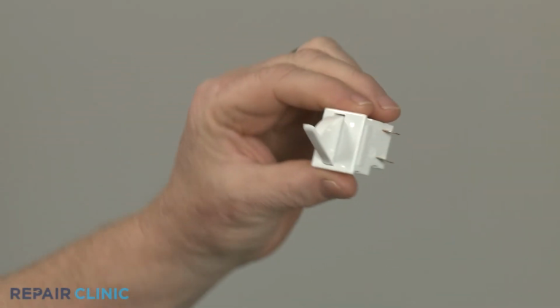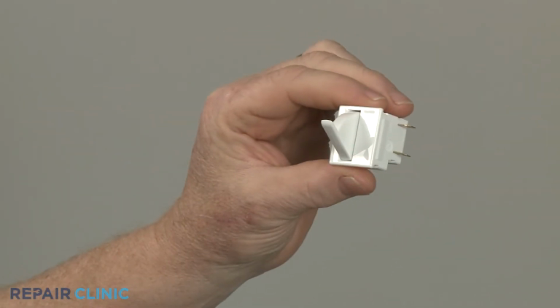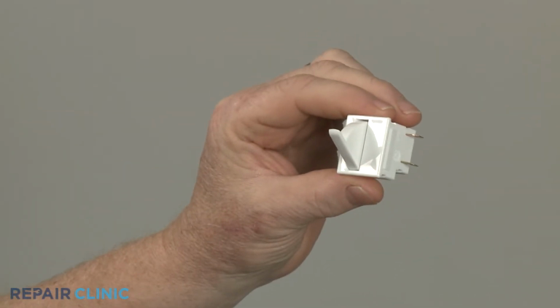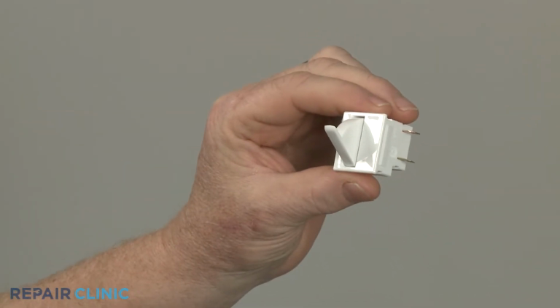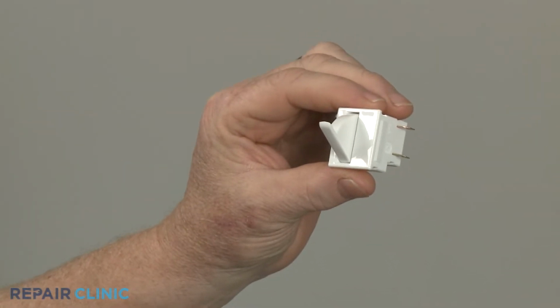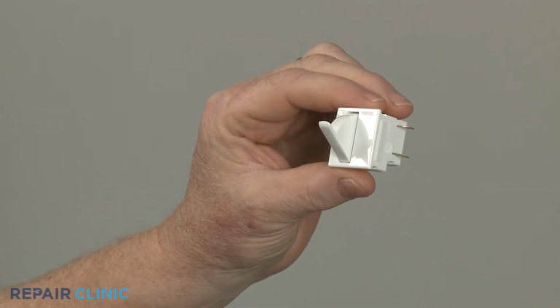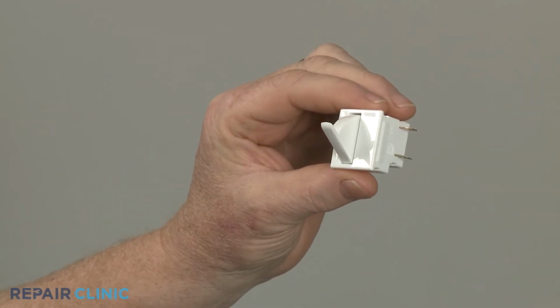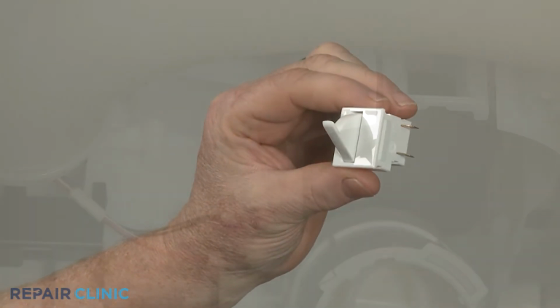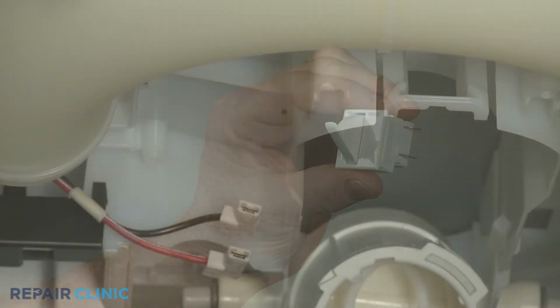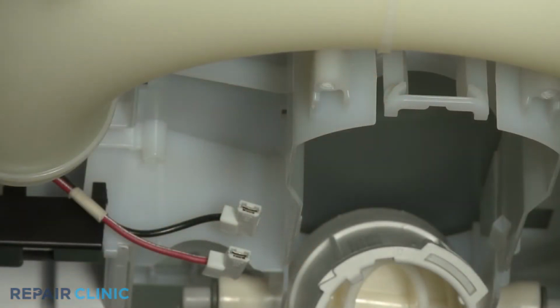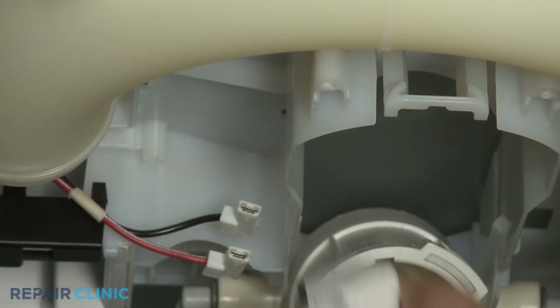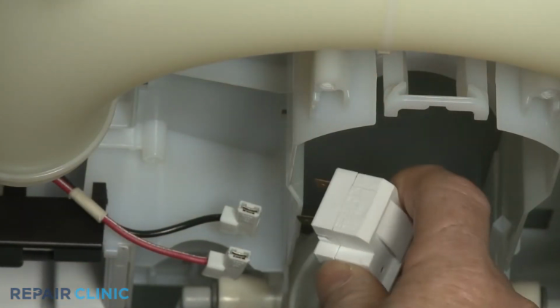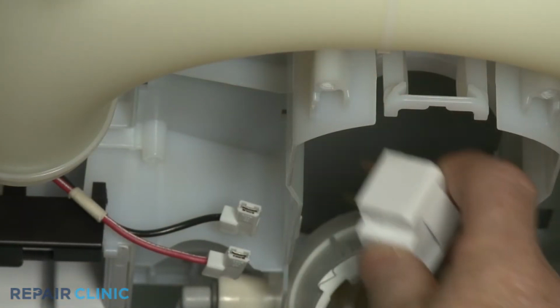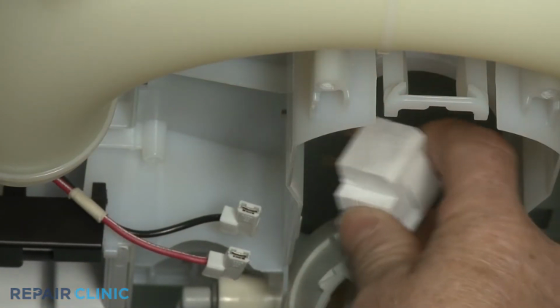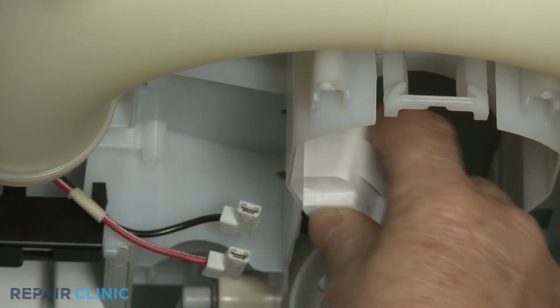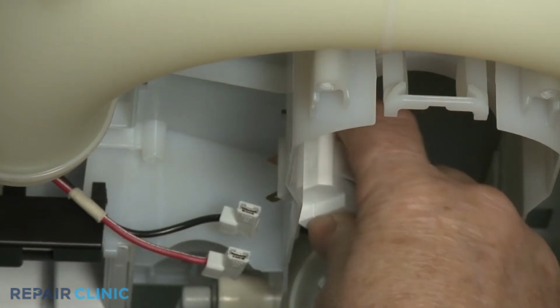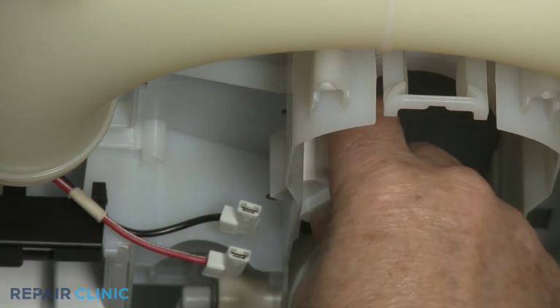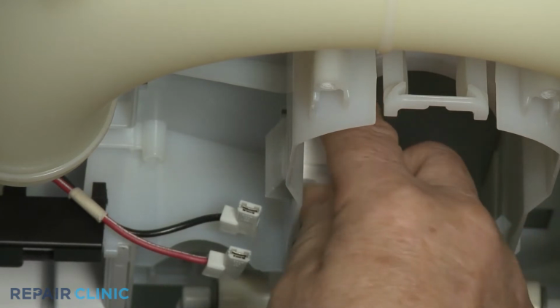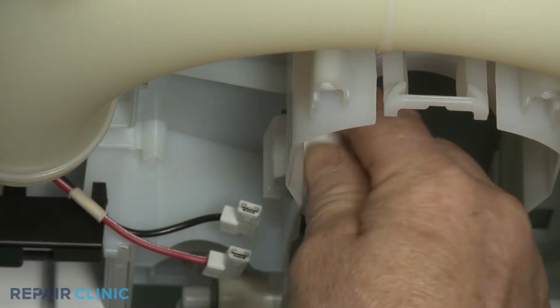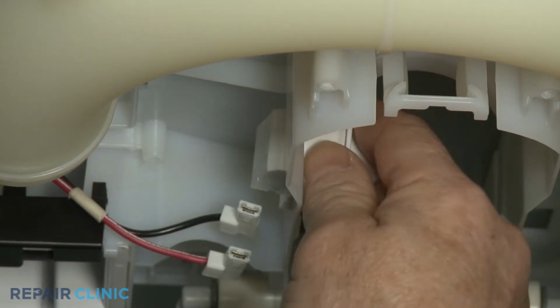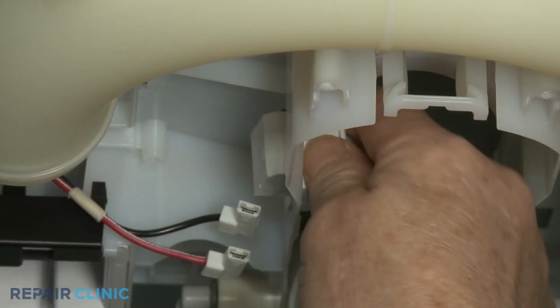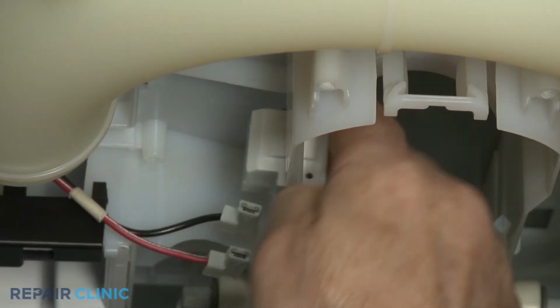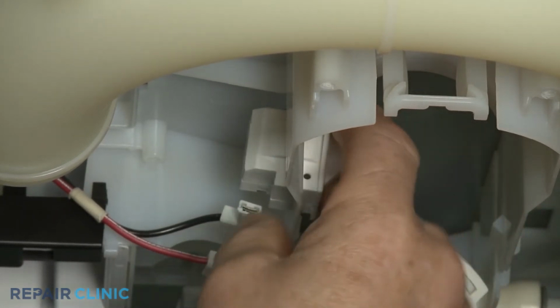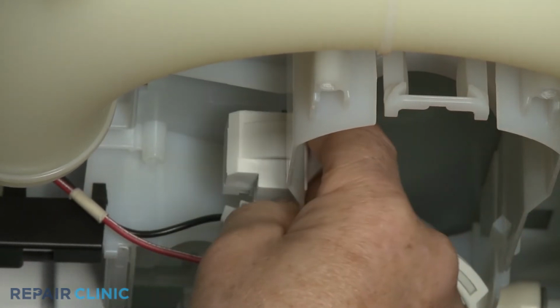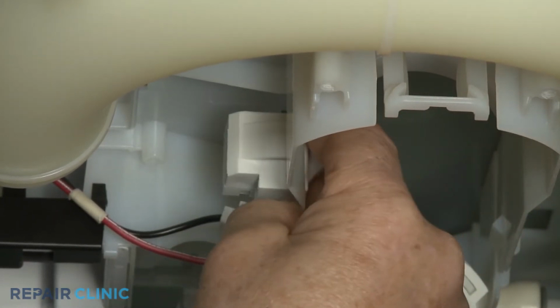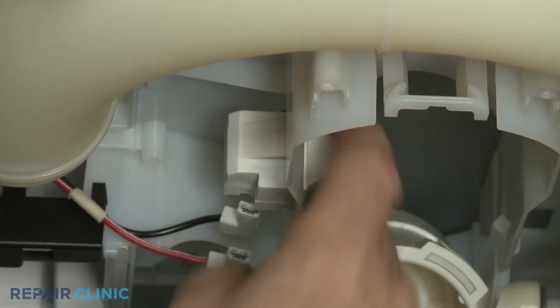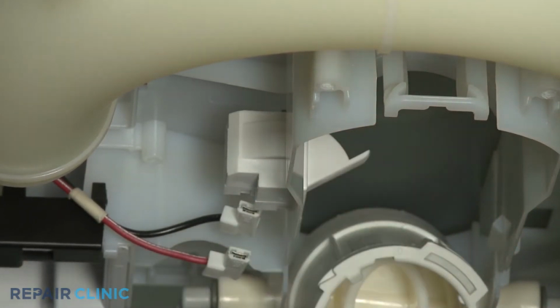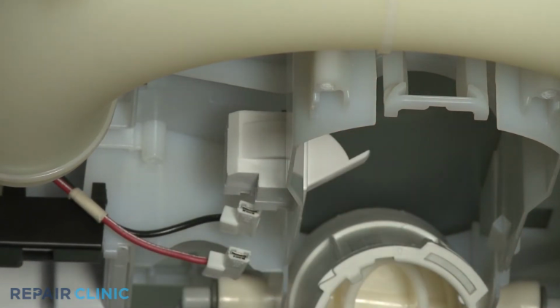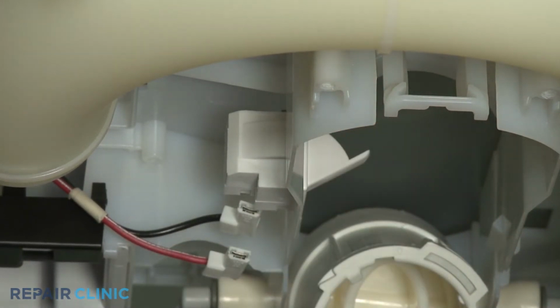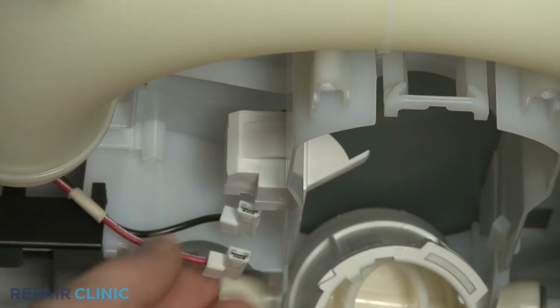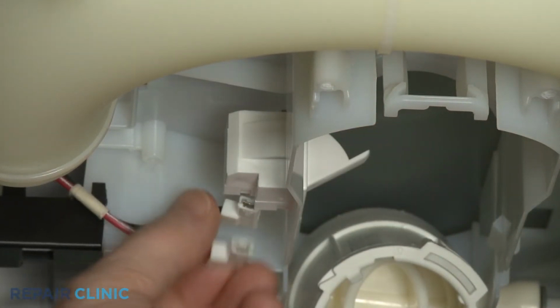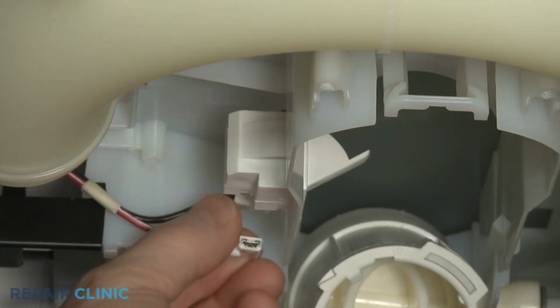Install the new water filter switch by snapping it into place on the reservoir housing, then connect the wires to the terminals.